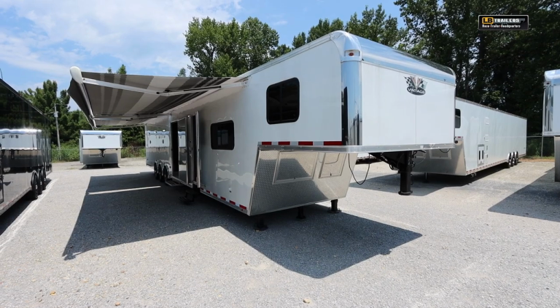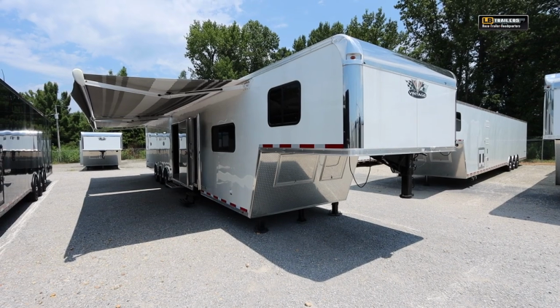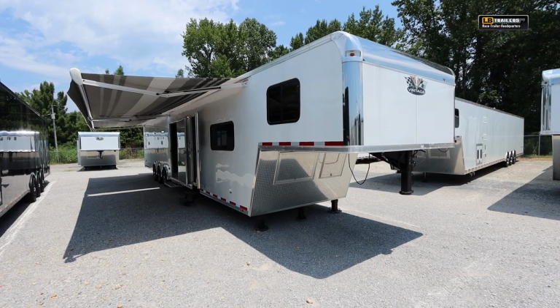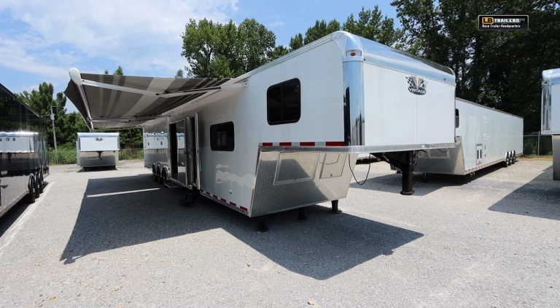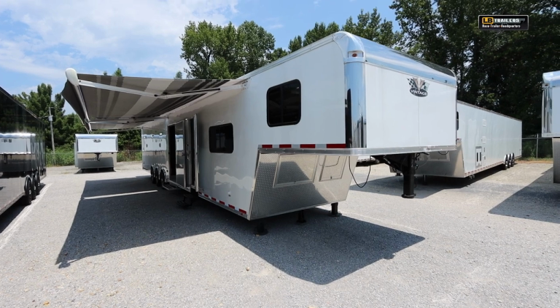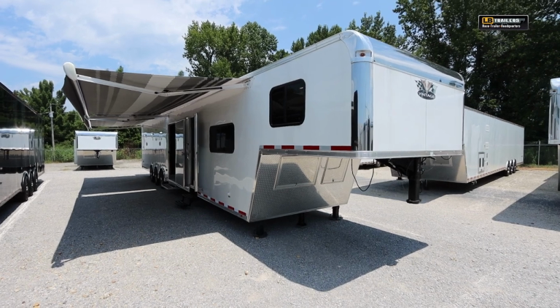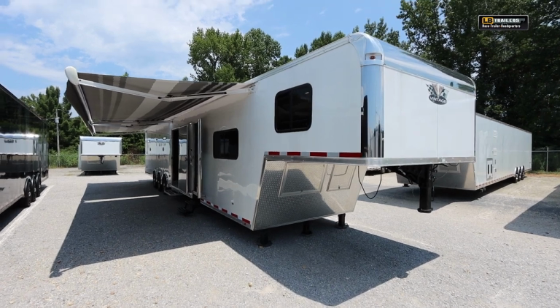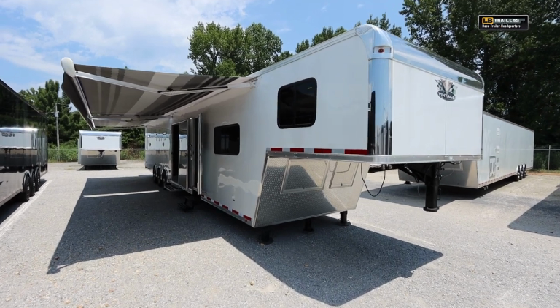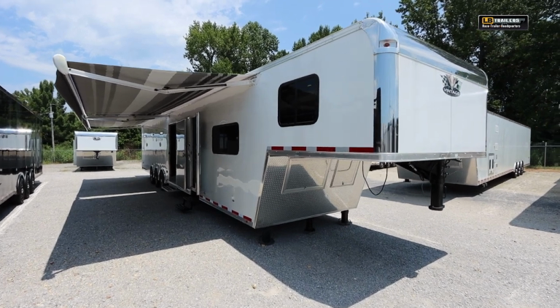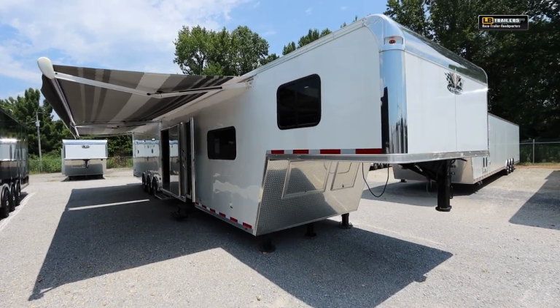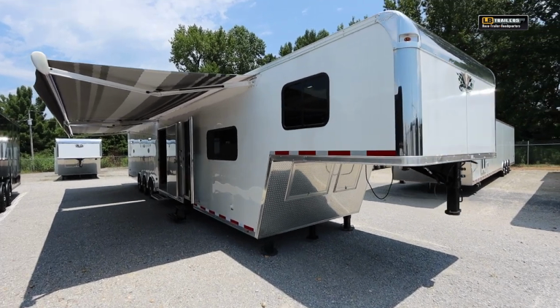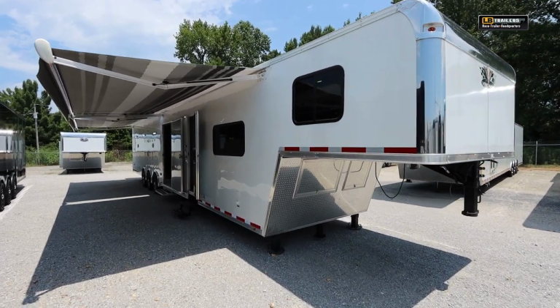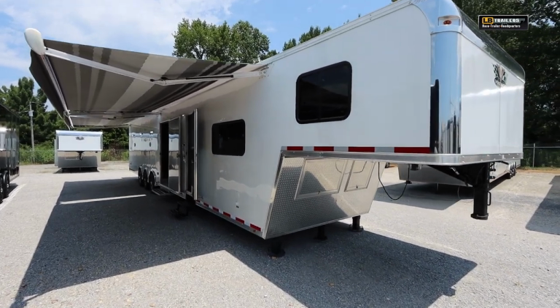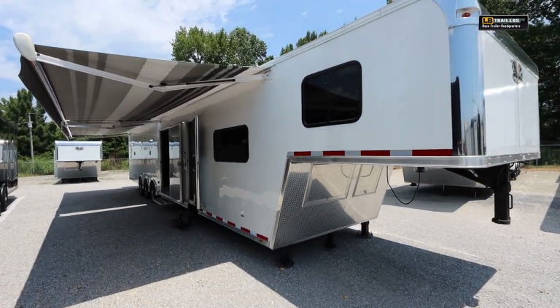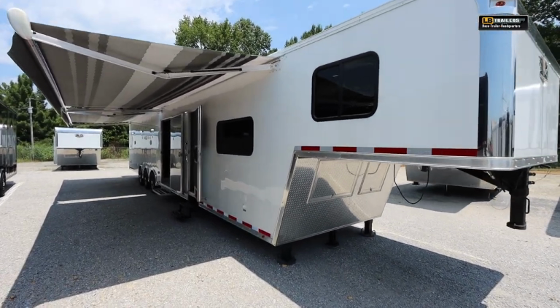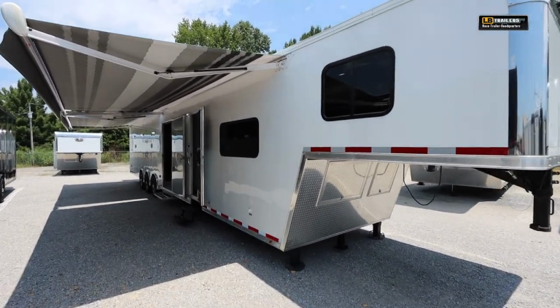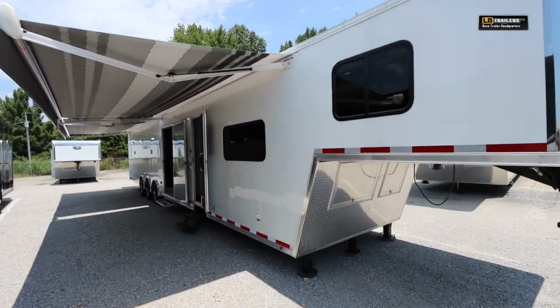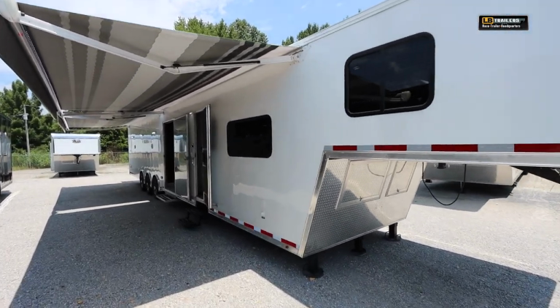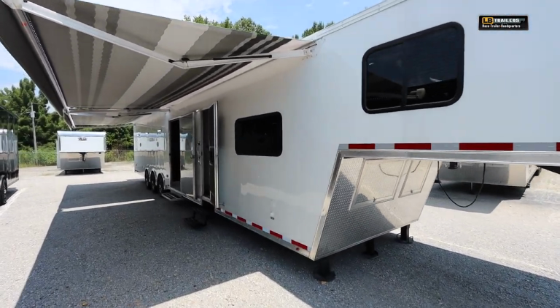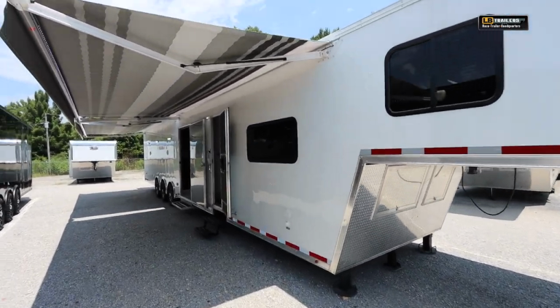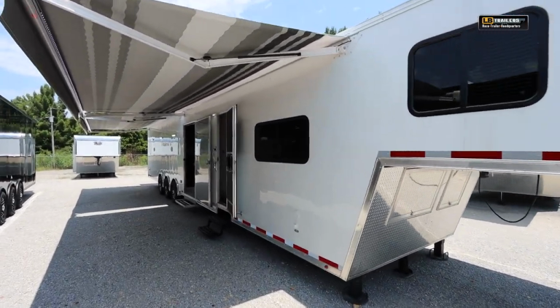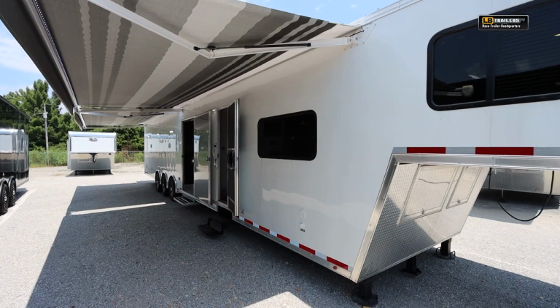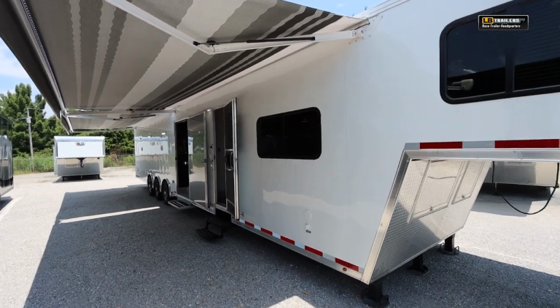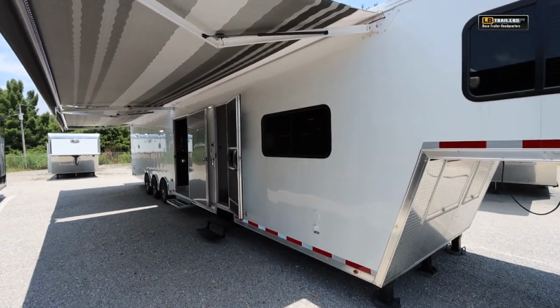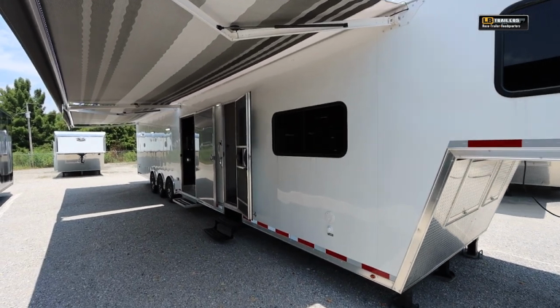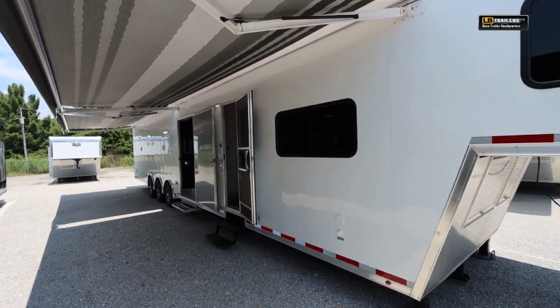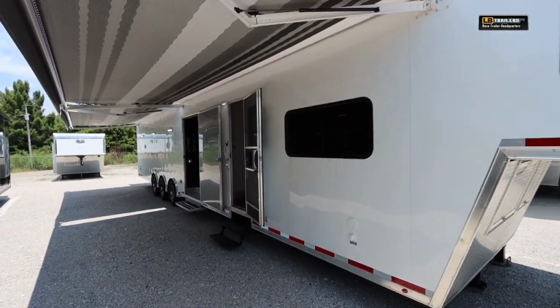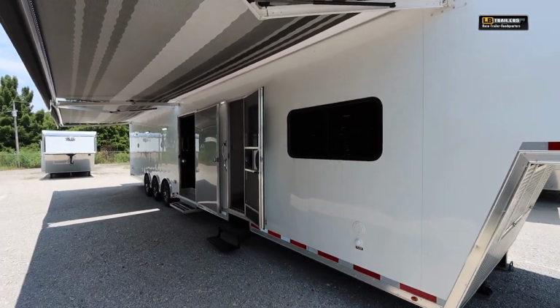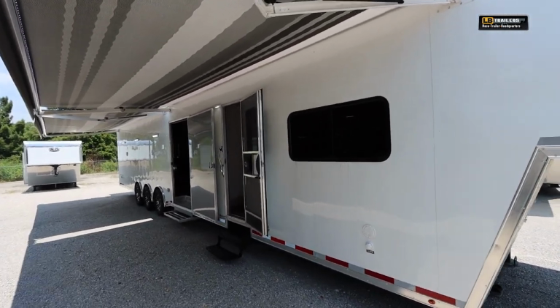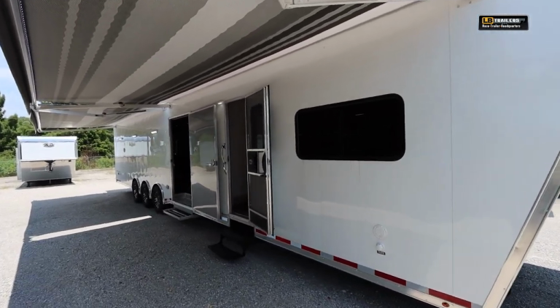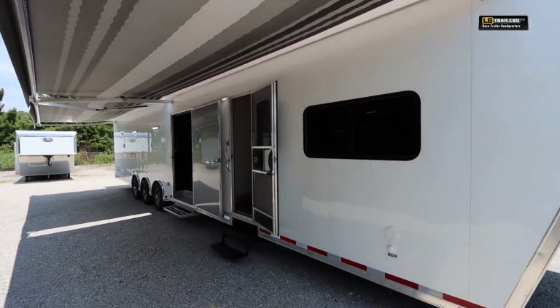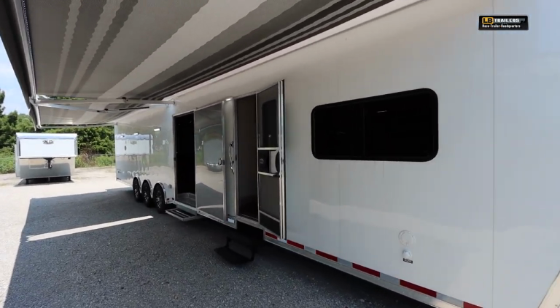Here at LB Trailers in beautiful northern Alabama, if you're looking for the perfect race car trailer — whether it's a living quarters, goose neck, bumper pull, bathroom, or stacker — LB Trailers is your one stop shop.